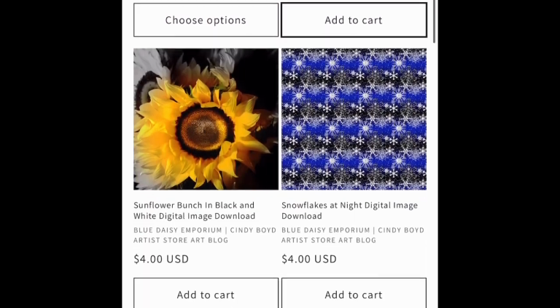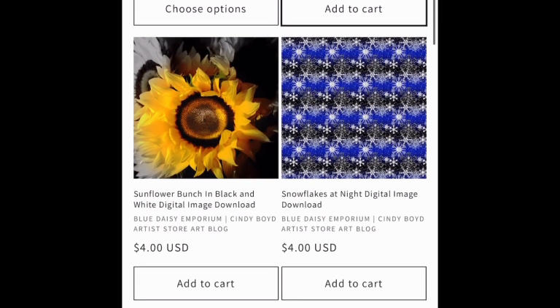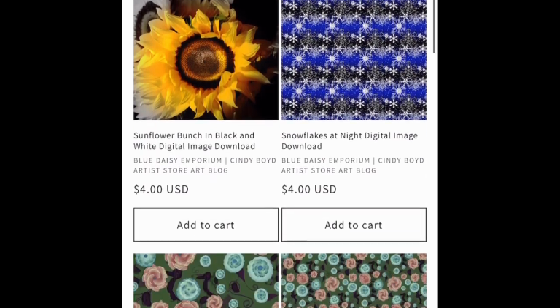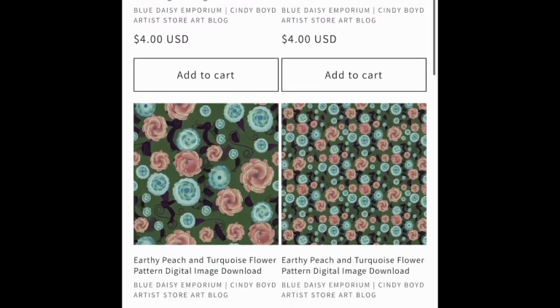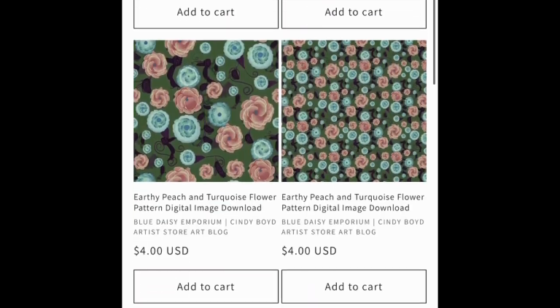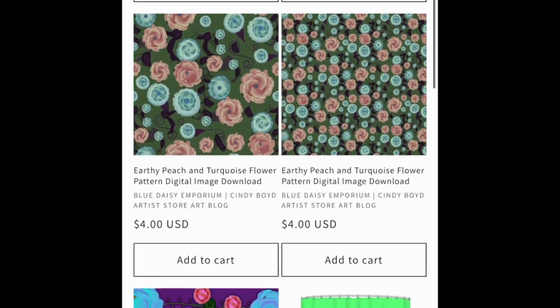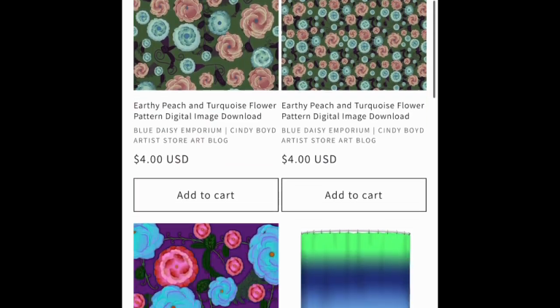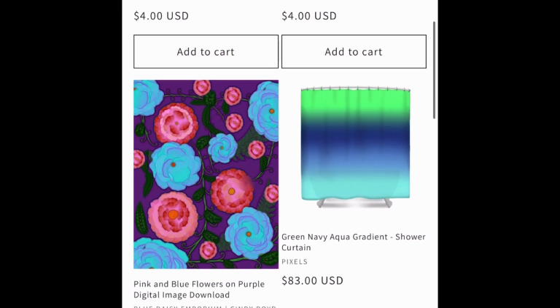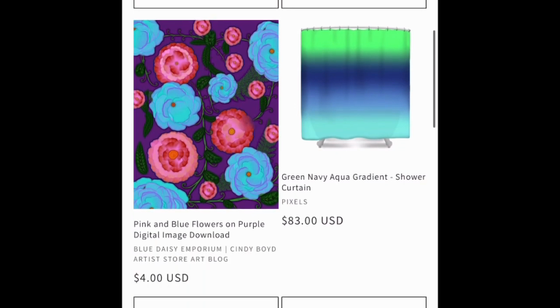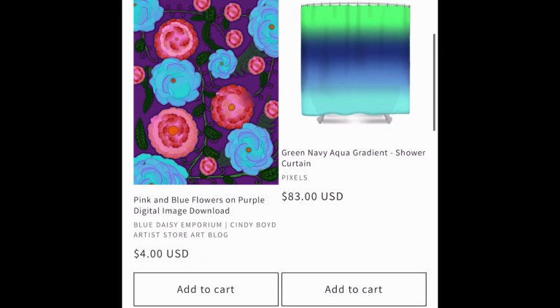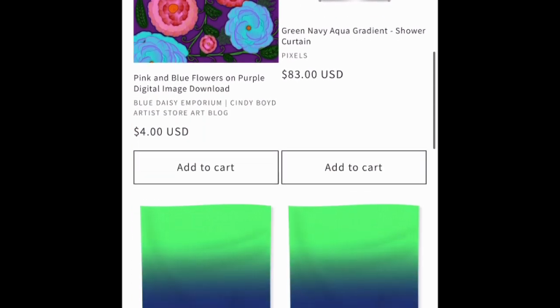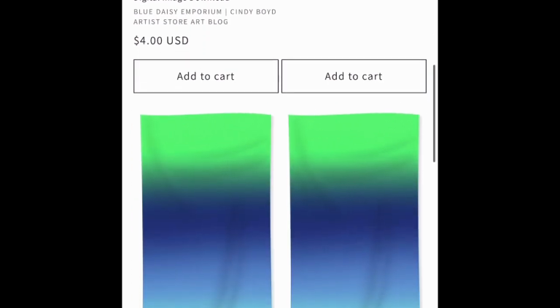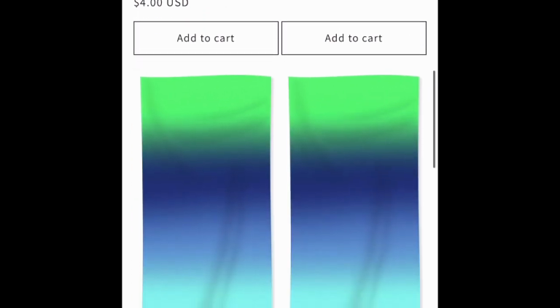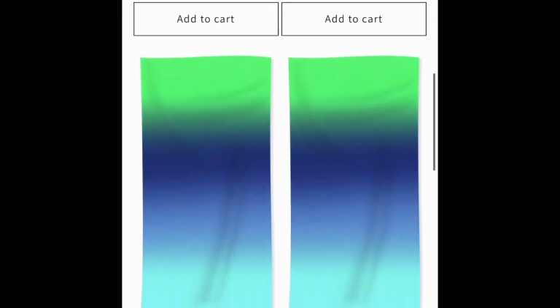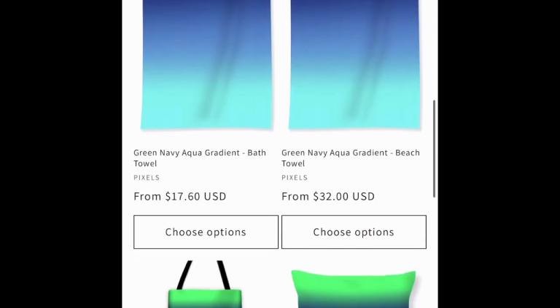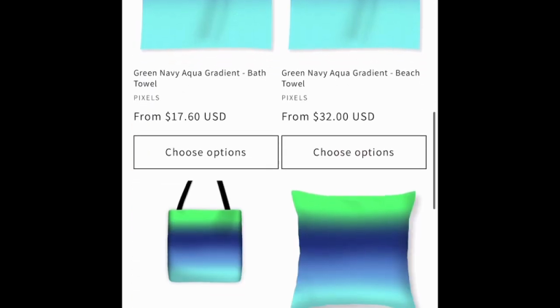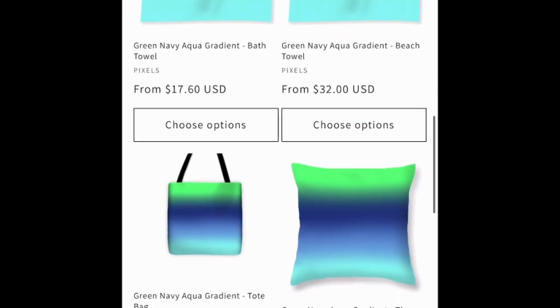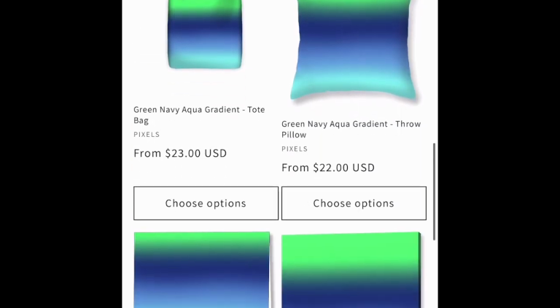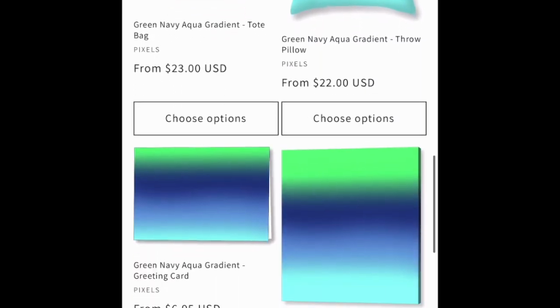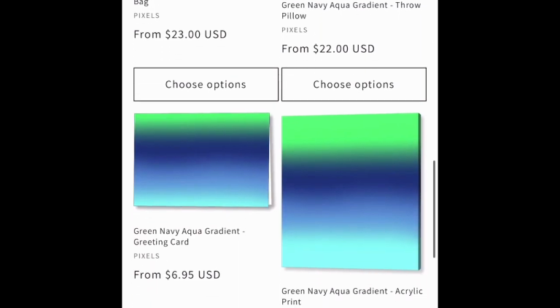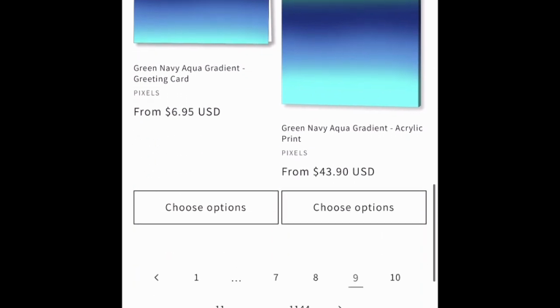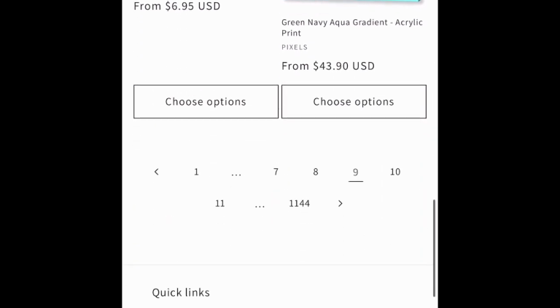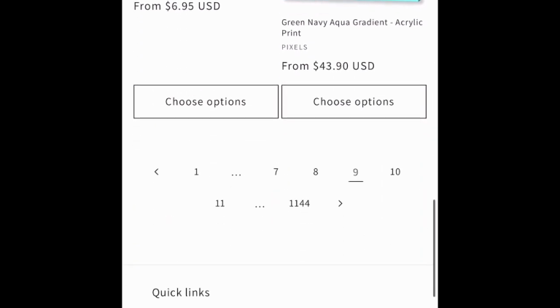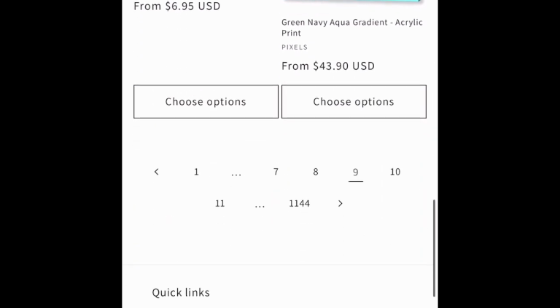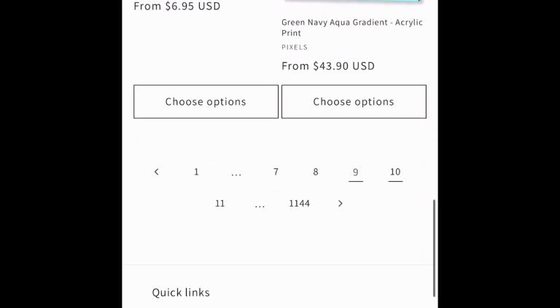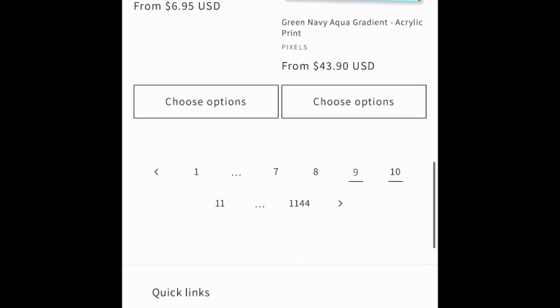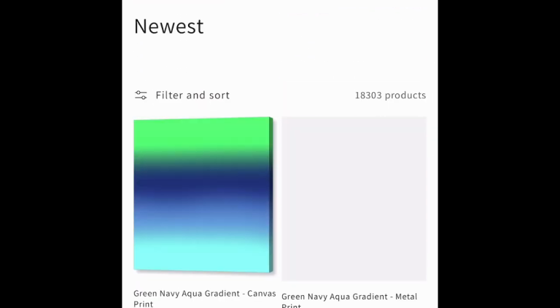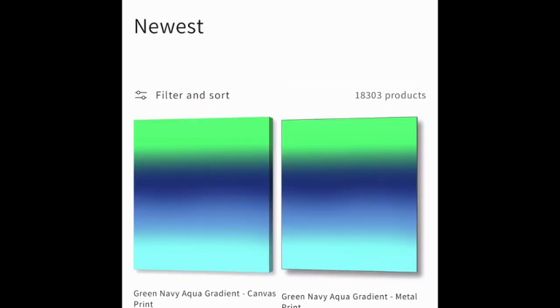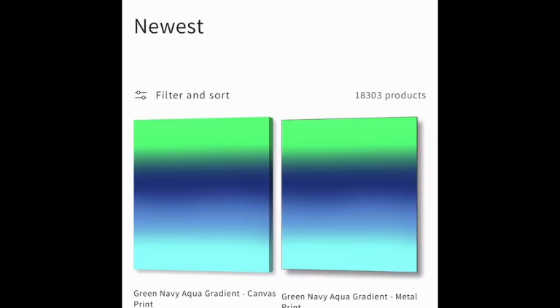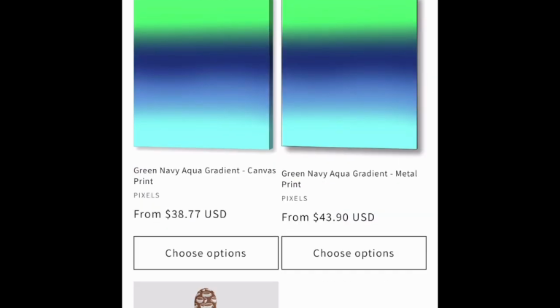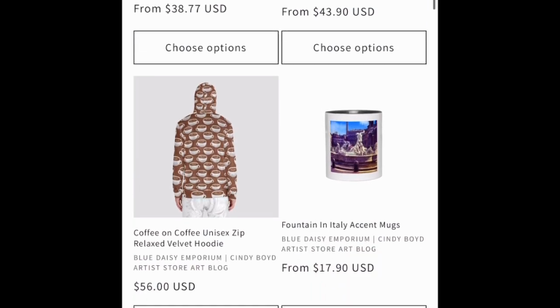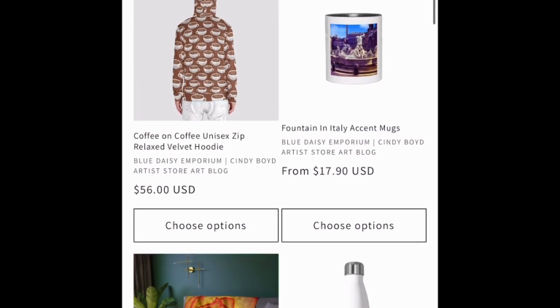We've got new mouse pads and desk mats from Threadless — they just came out, slowly adding those. We also have another gradient blend on some Pixels gear.